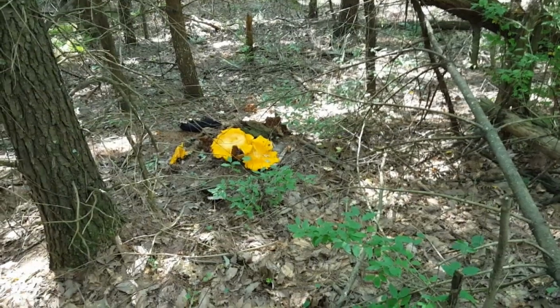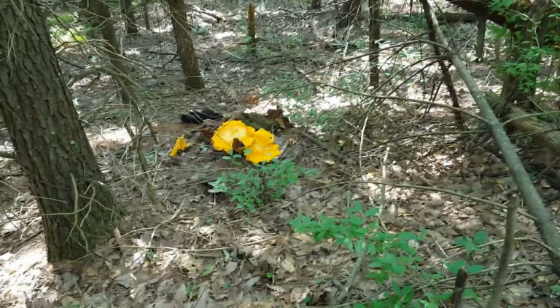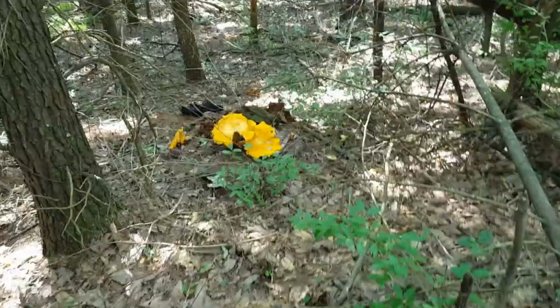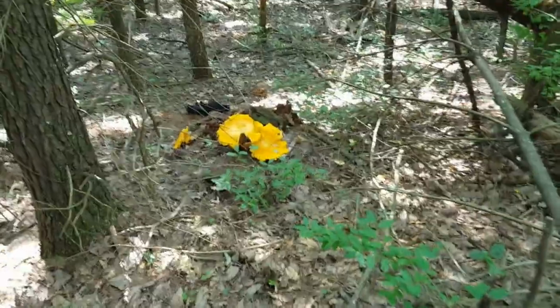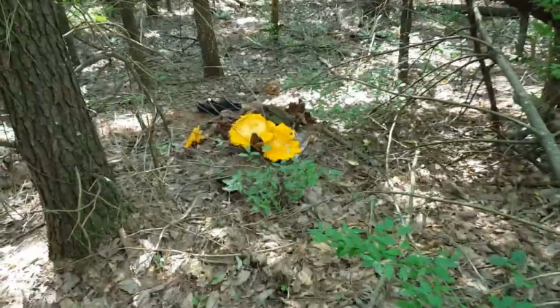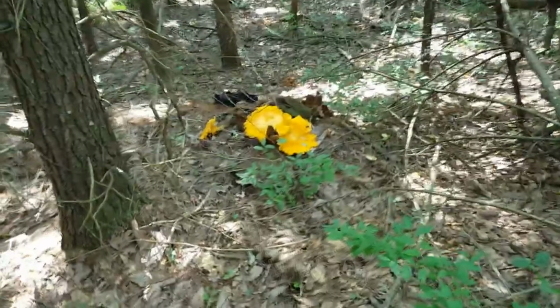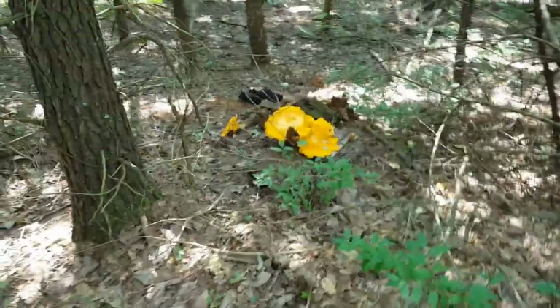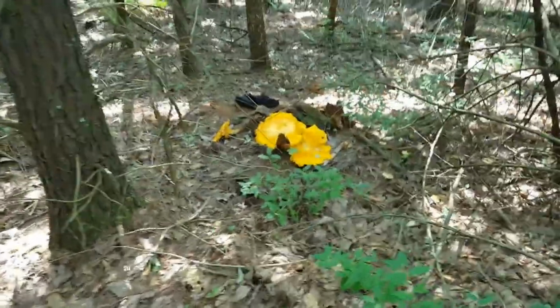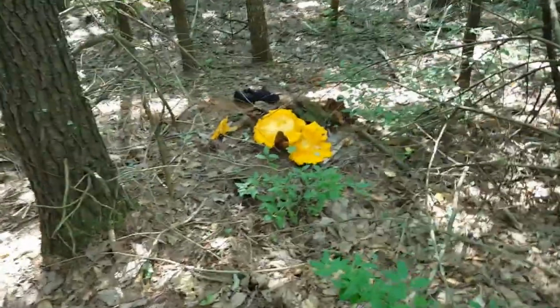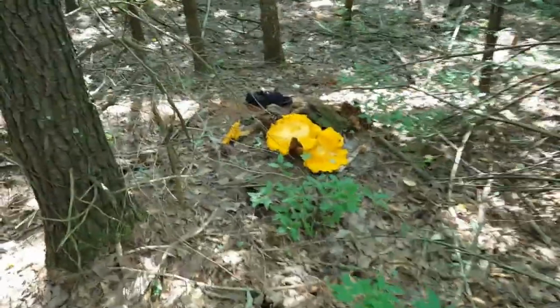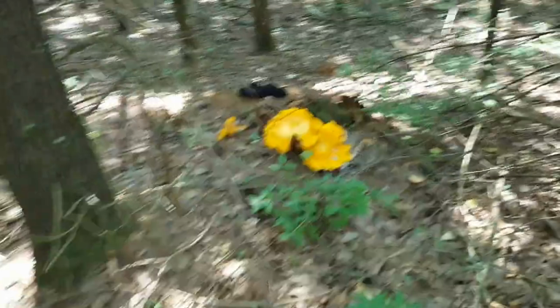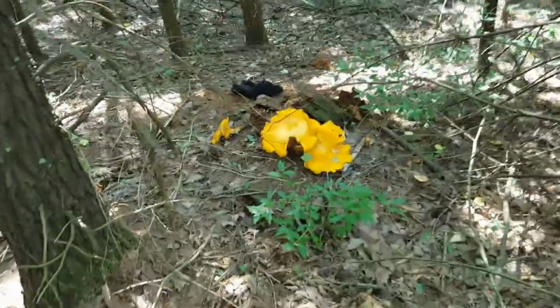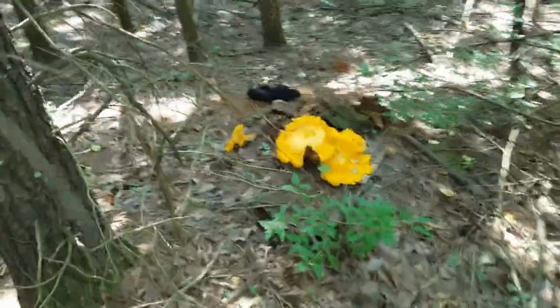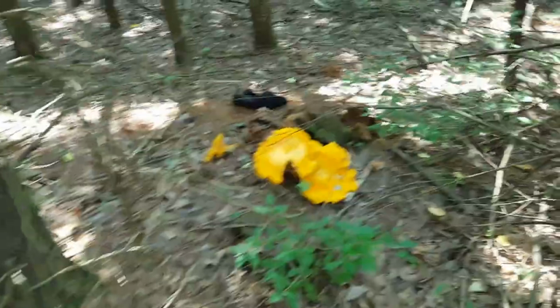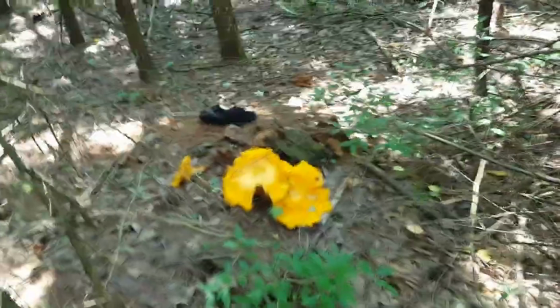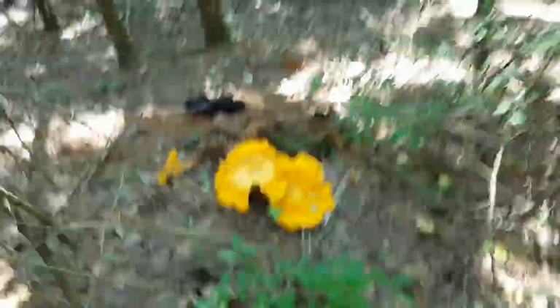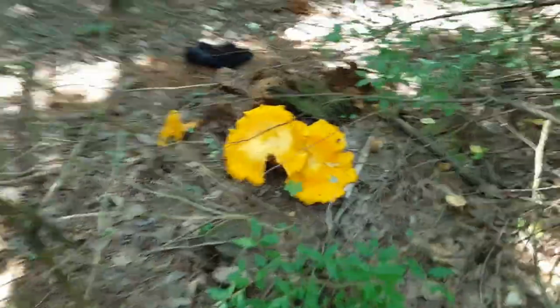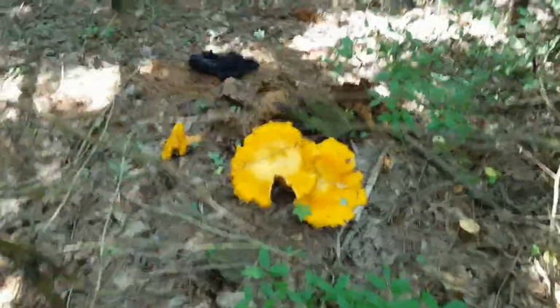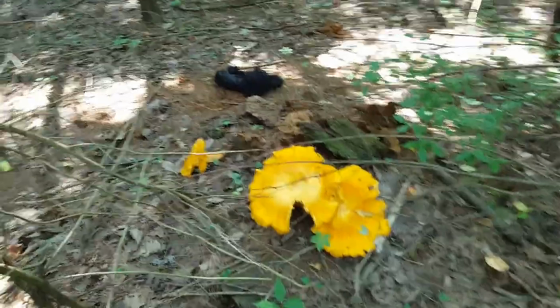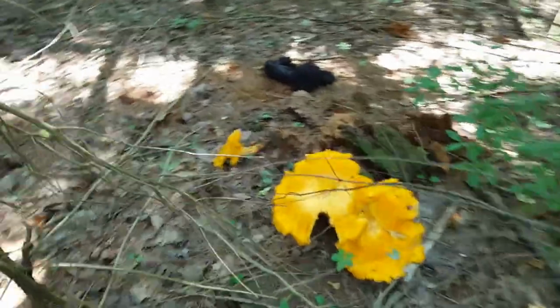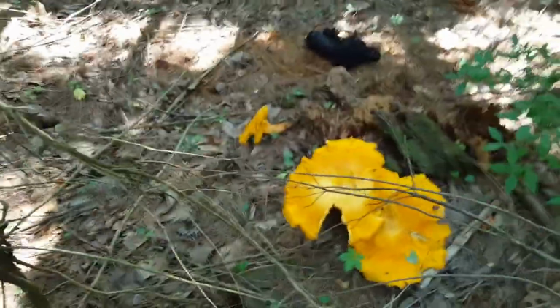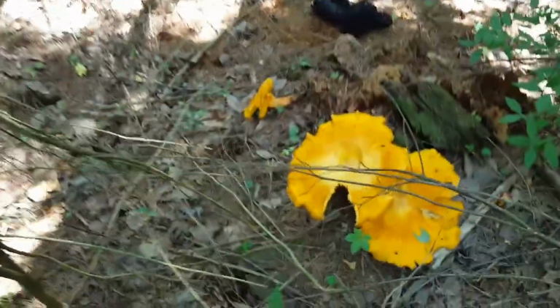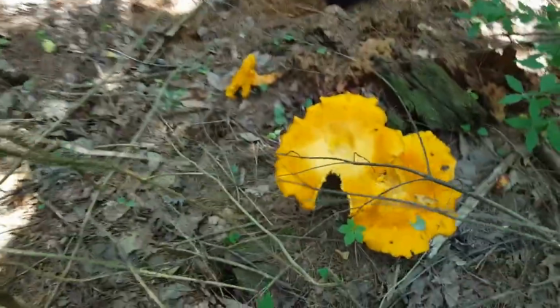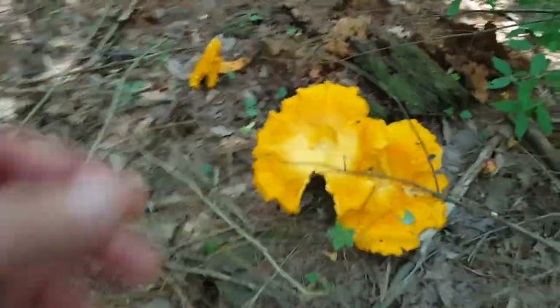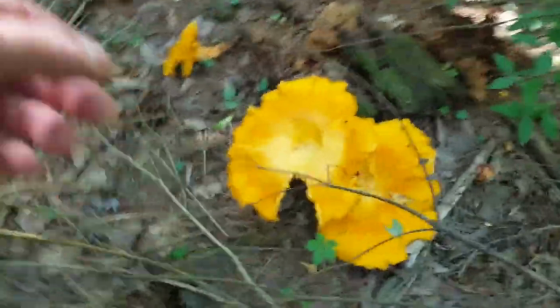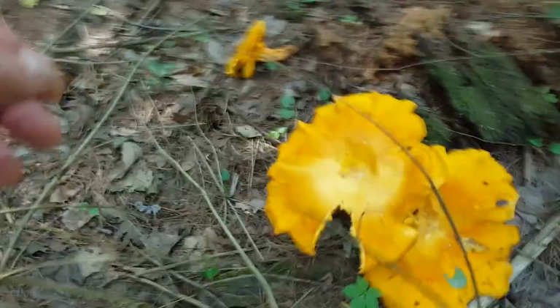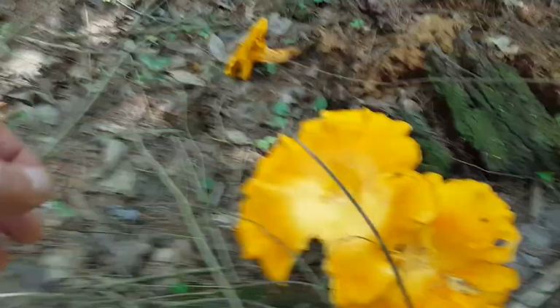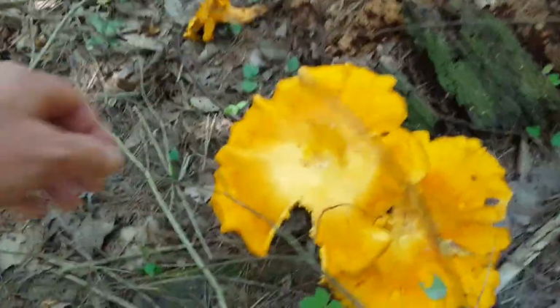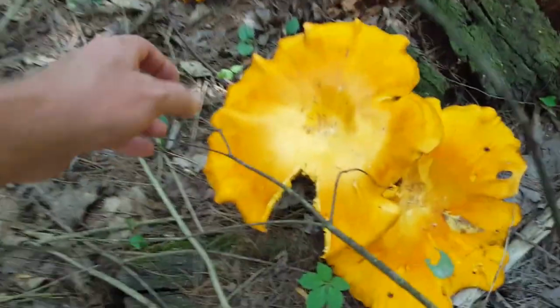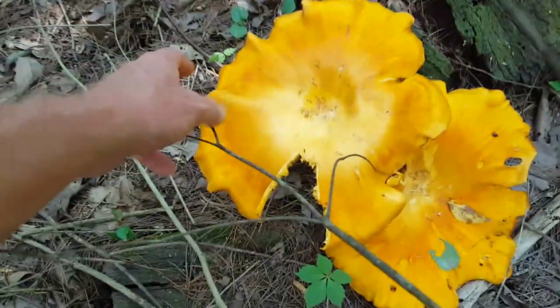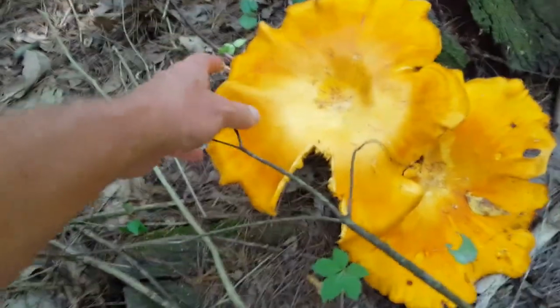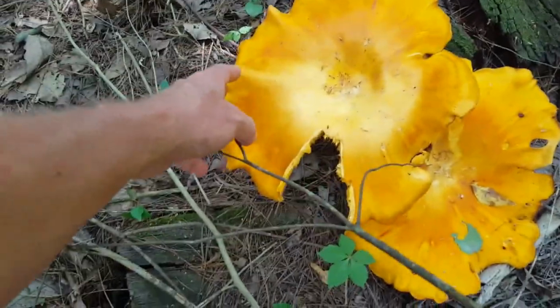What we have here are massive jack-o'-lanterns. And actually, from a distance, I really did think this was chicken of the woods just because of the size. It's just enormous.